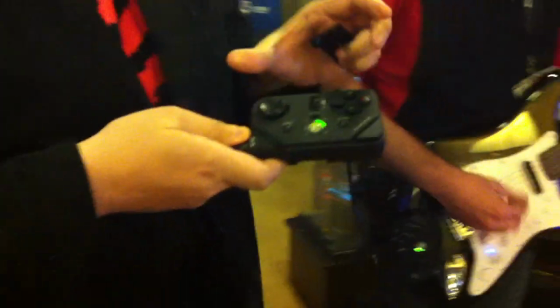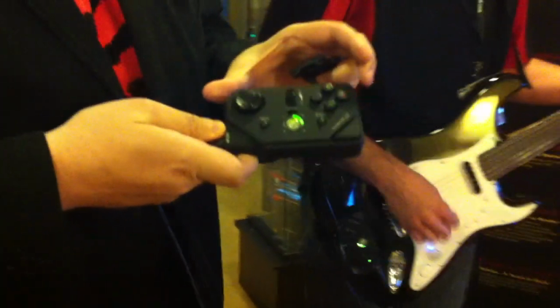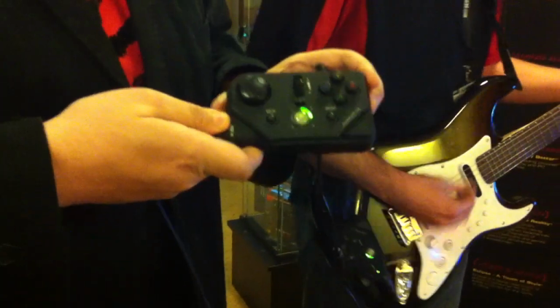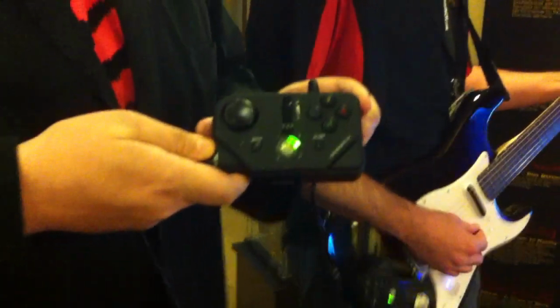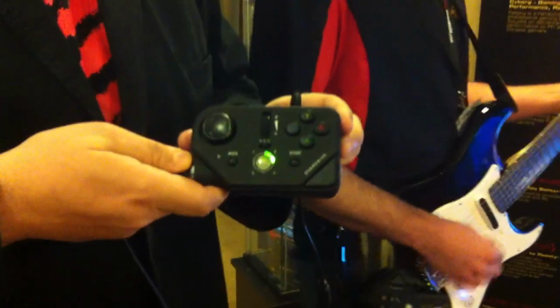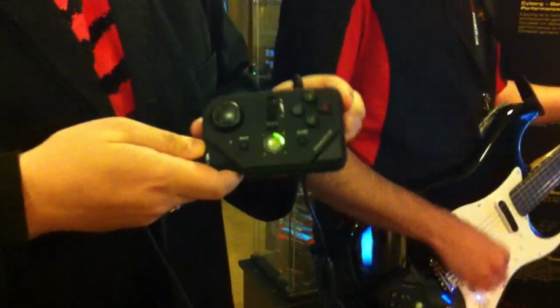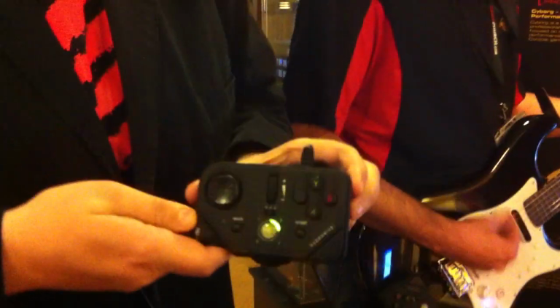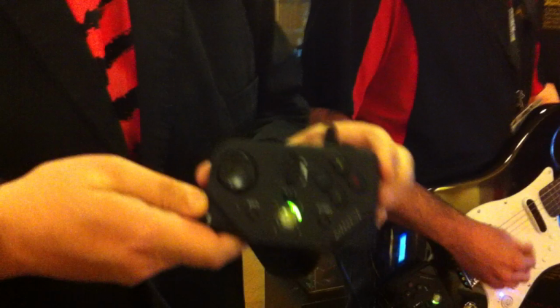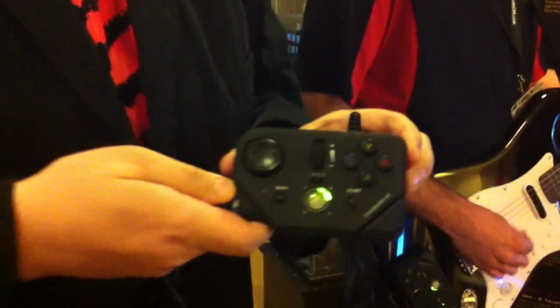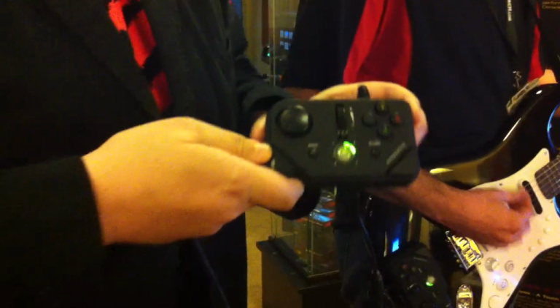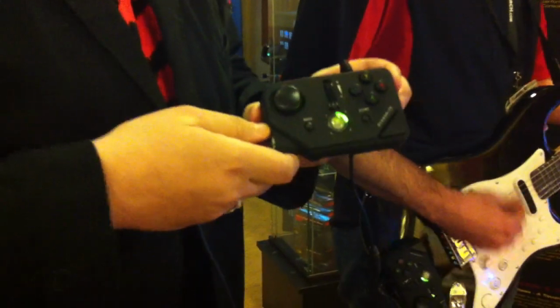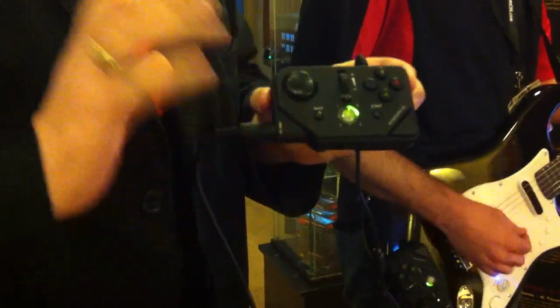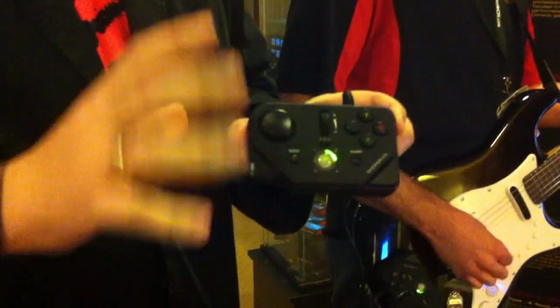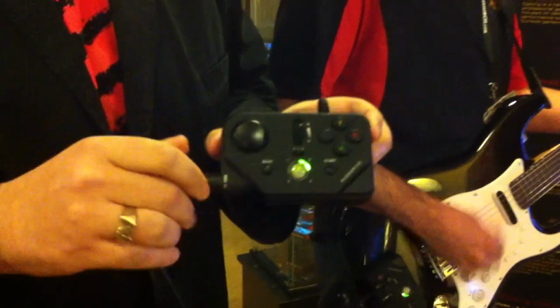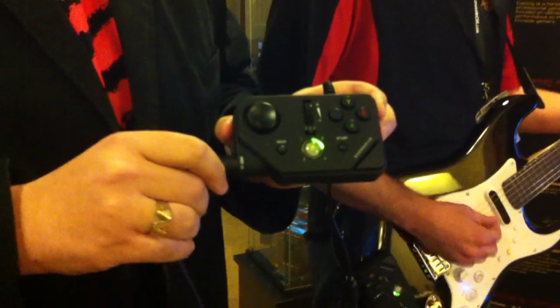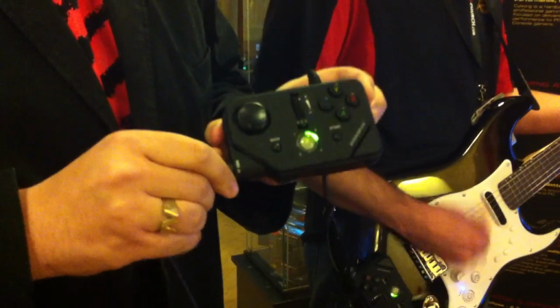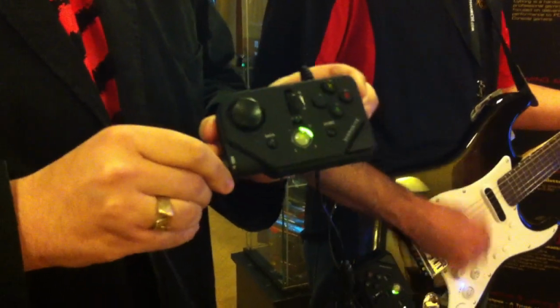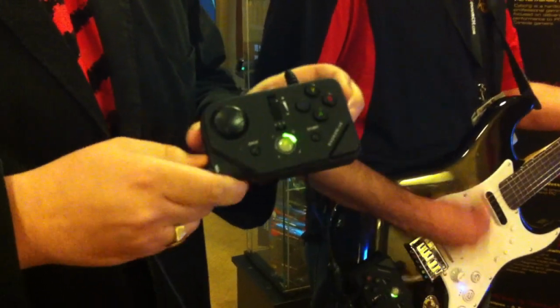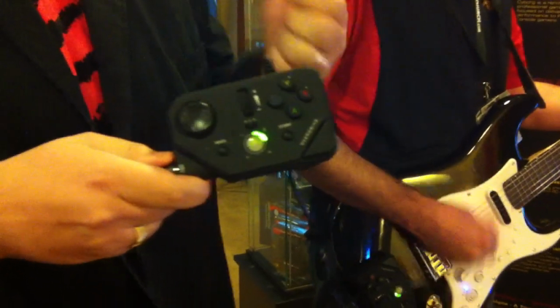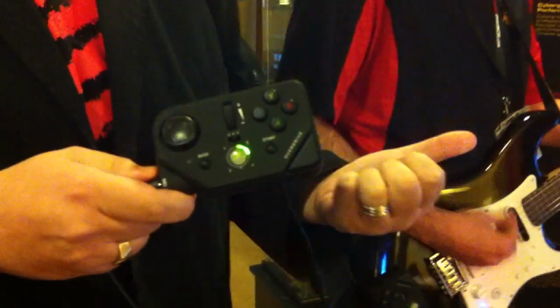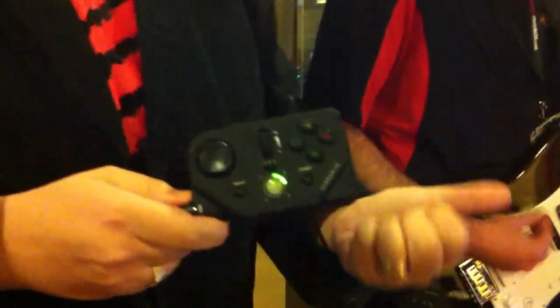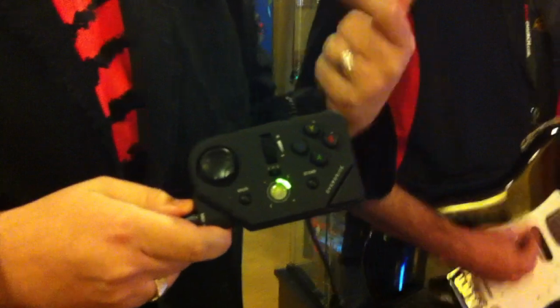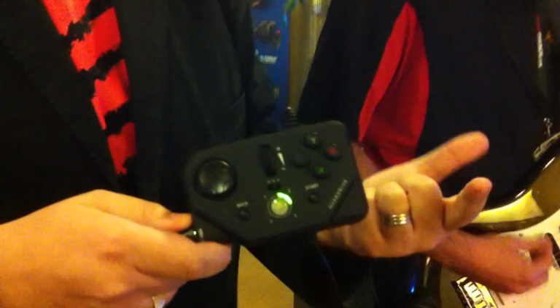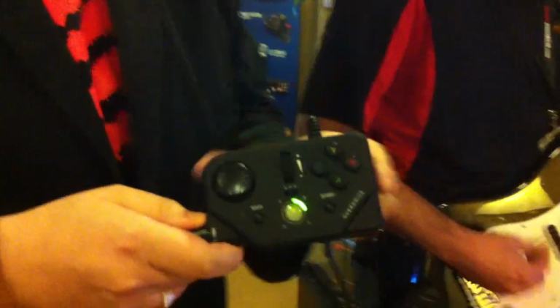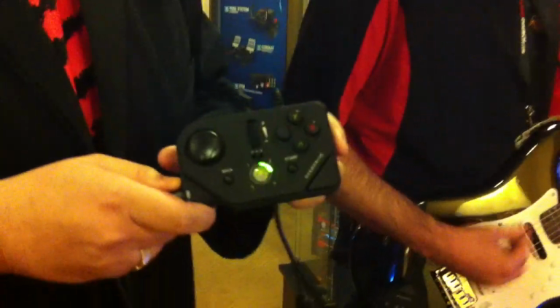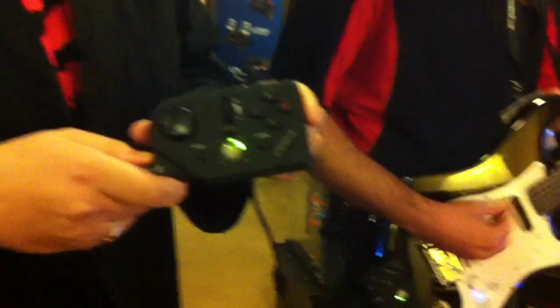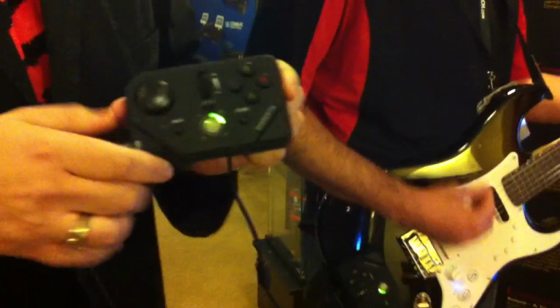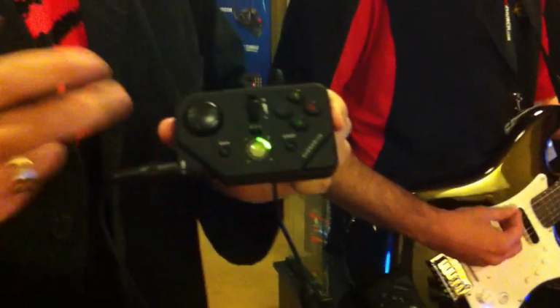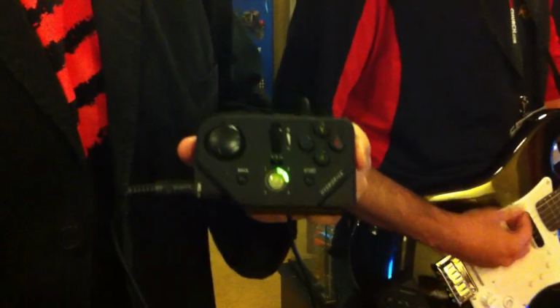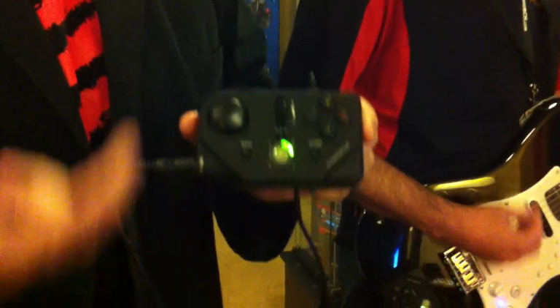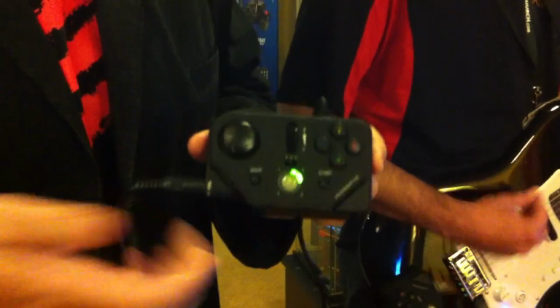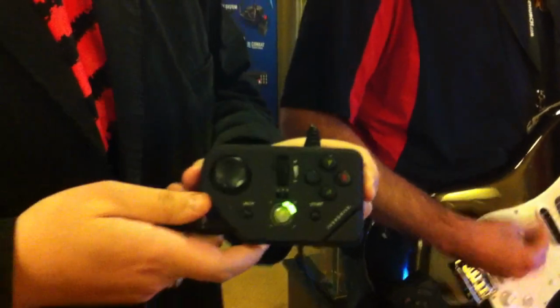This is our brand new MIDI Pro adapter designed exclusively for use with Rock Band 3. I've got the Xbox 360 version with me here. There's a separate PS3 version and a separate Wii version. All three units retail for $39.99.